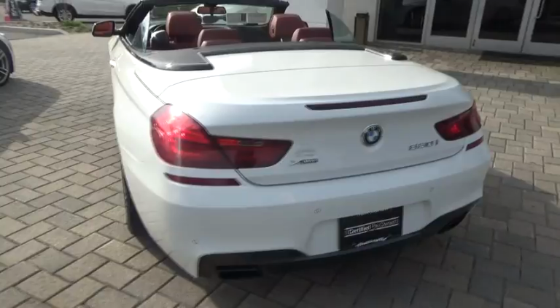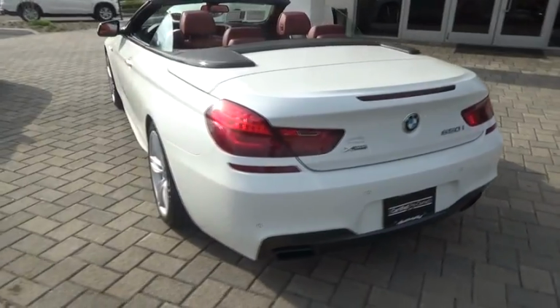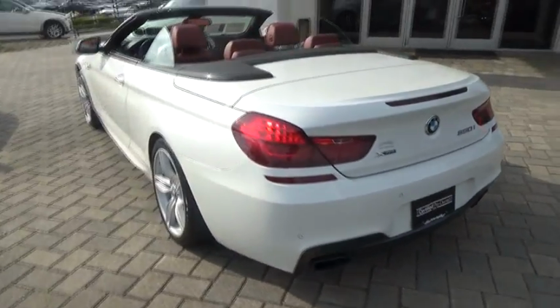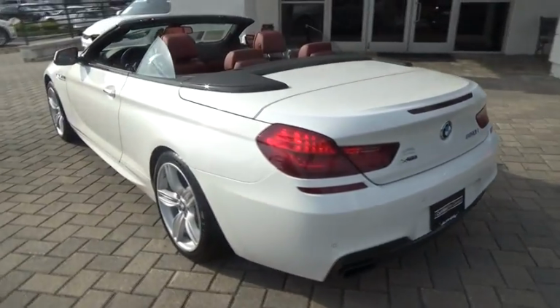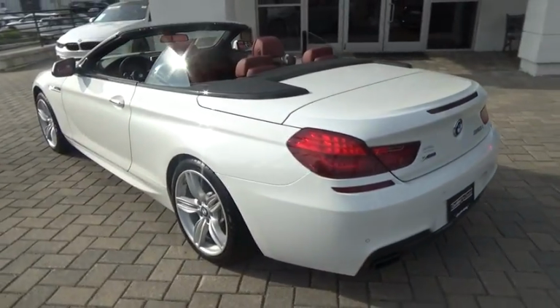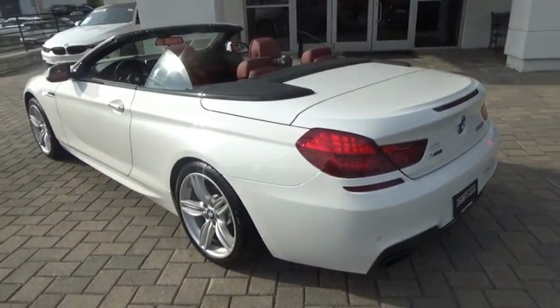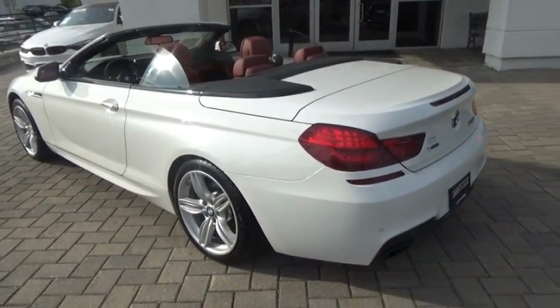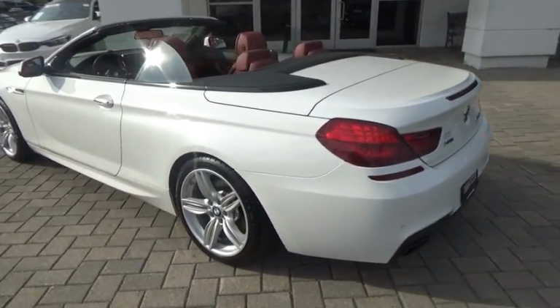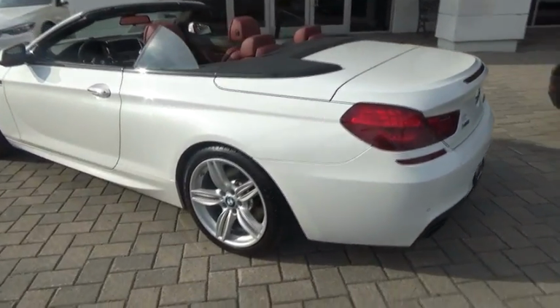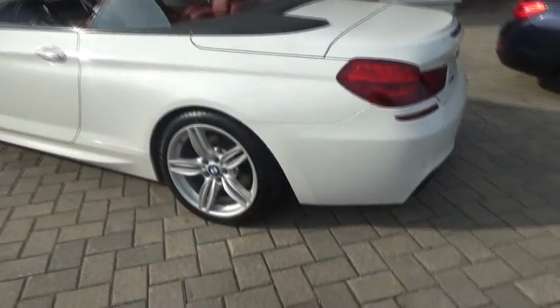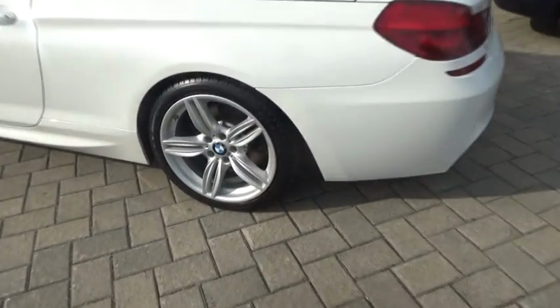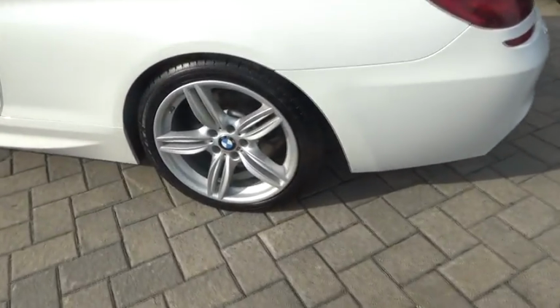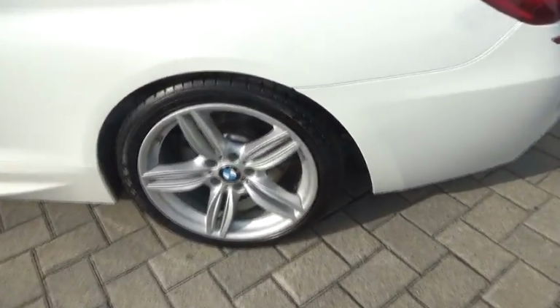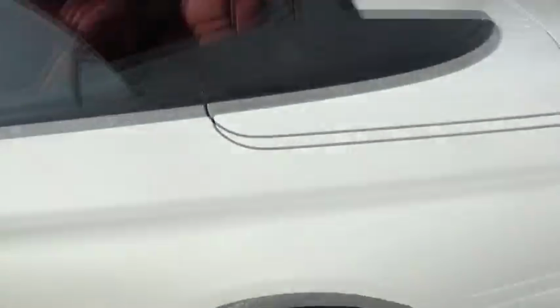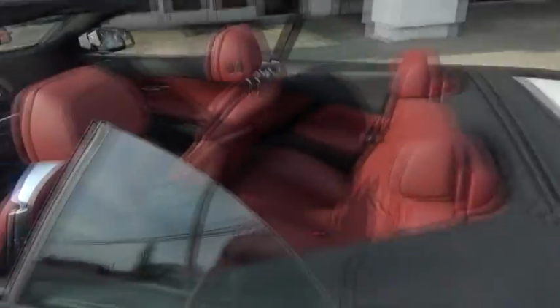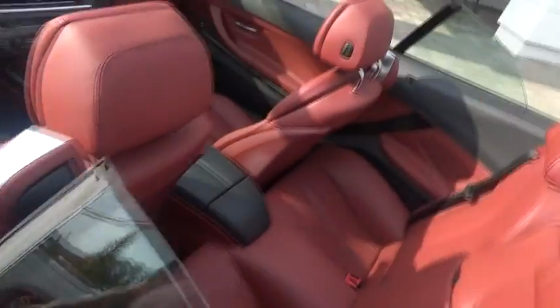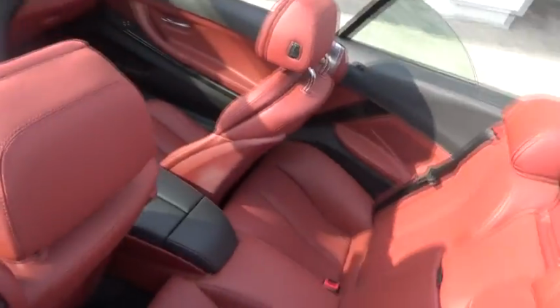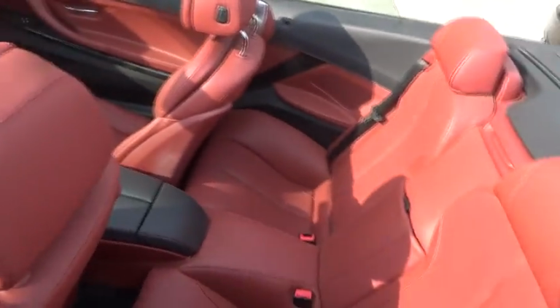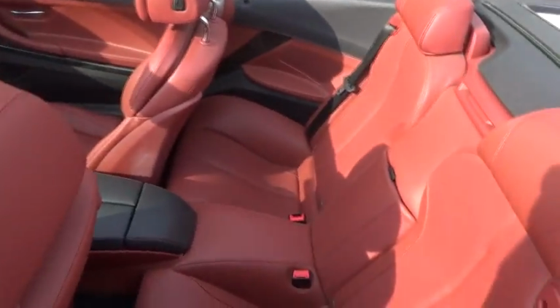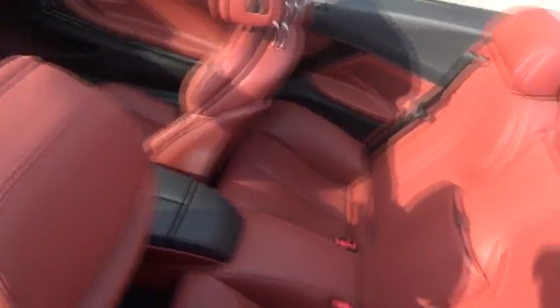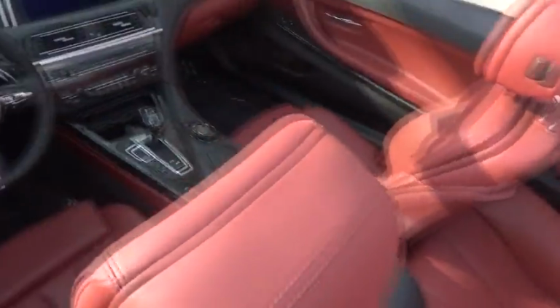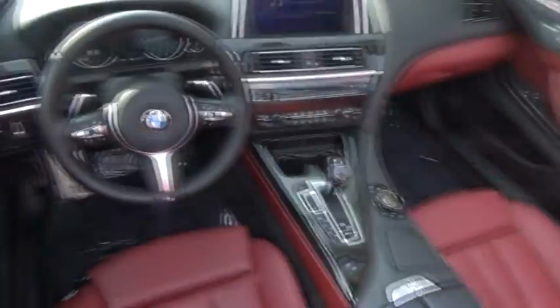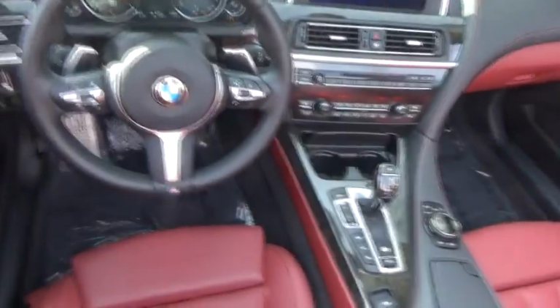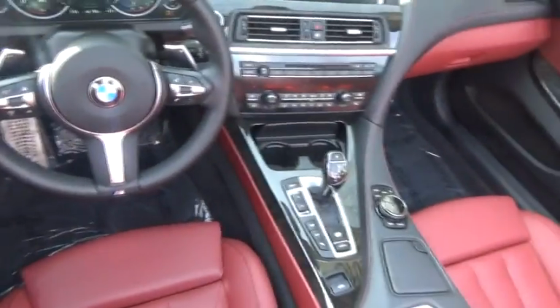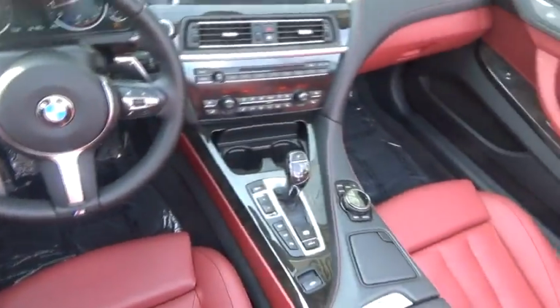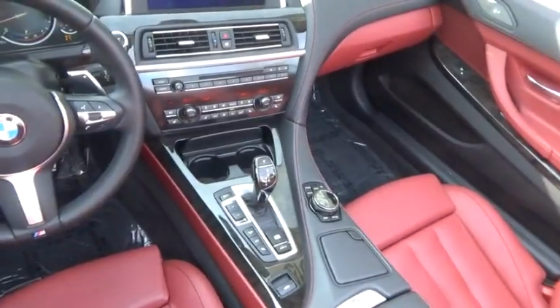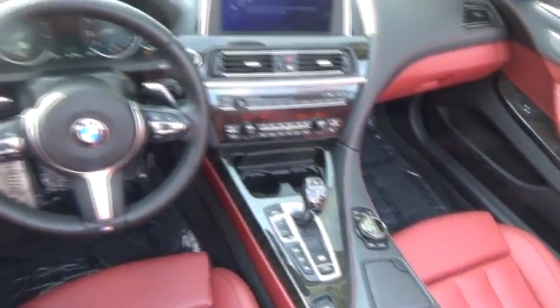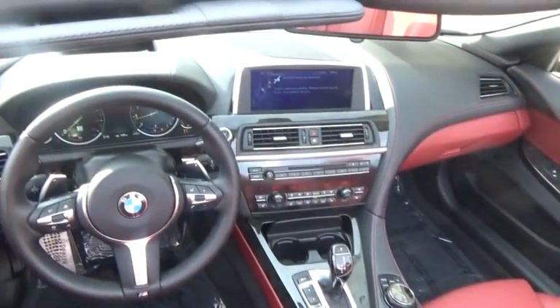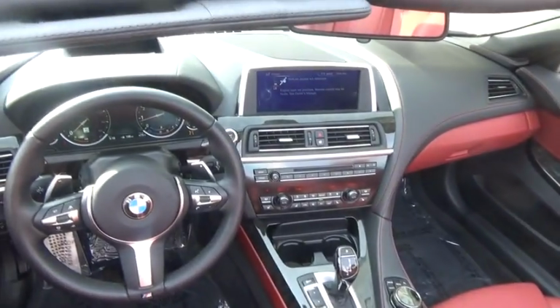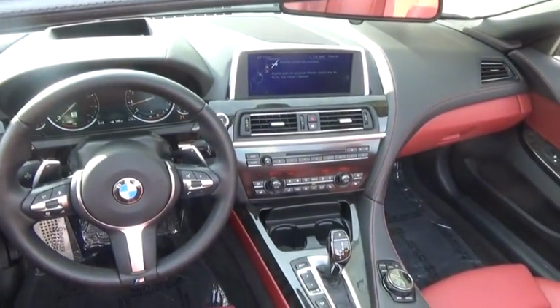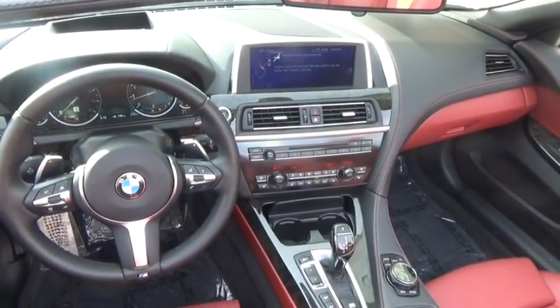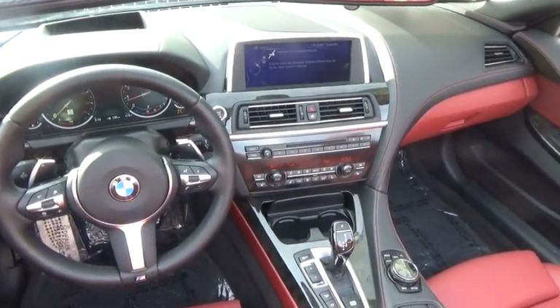Anti-lock braking system, leather wrapped steering wheel, Bluetooth, power steering, adjustable steering wheel, hard disk drive media storage, auto dimming rear view mirror, keyless start, four-wheel disc brakes, aluminum wheels, floor mats.